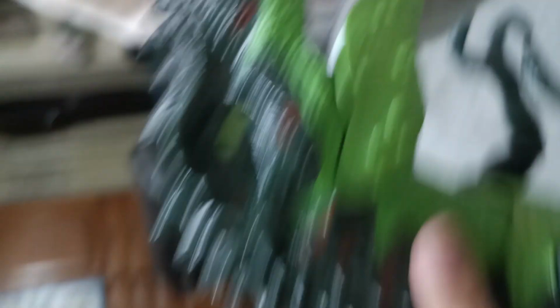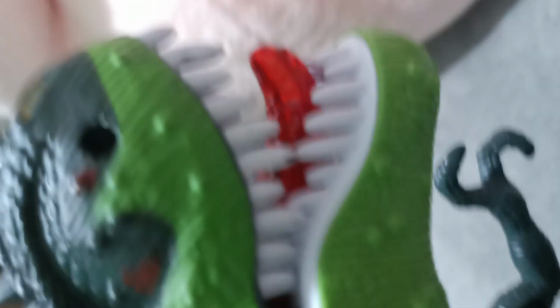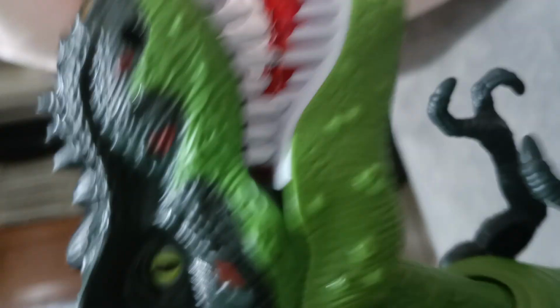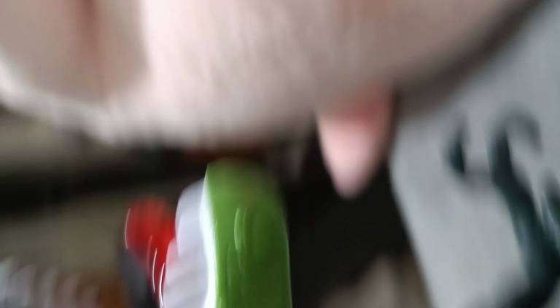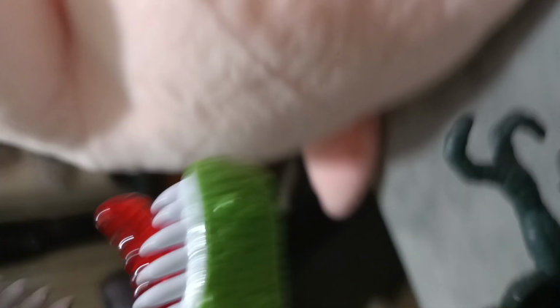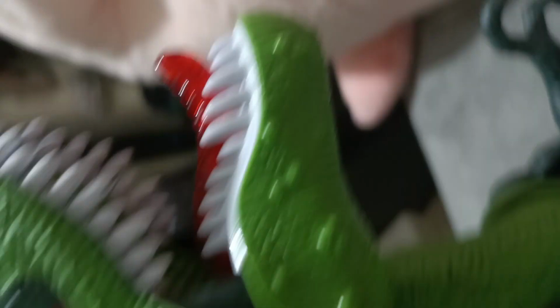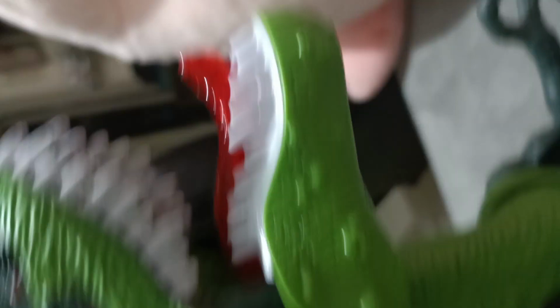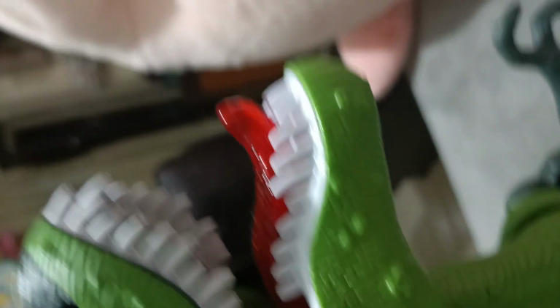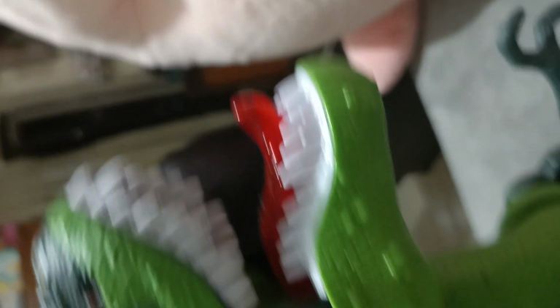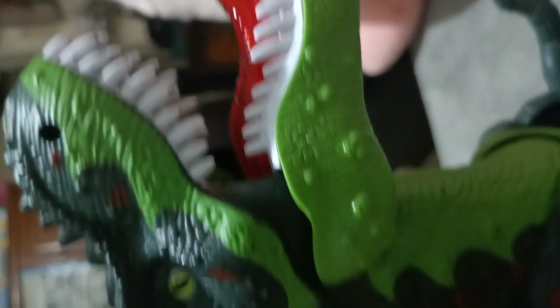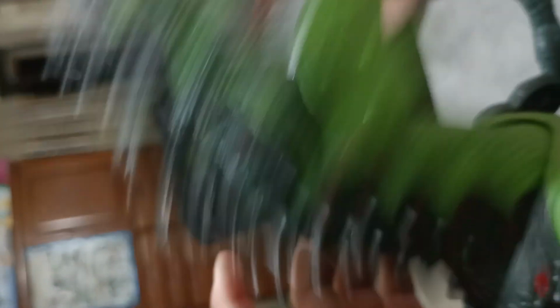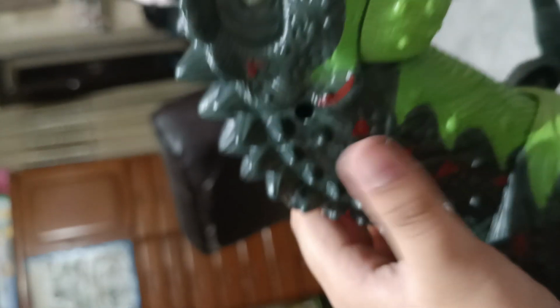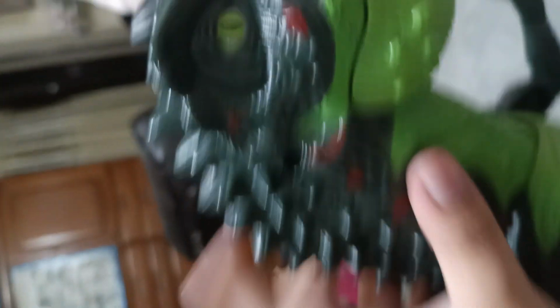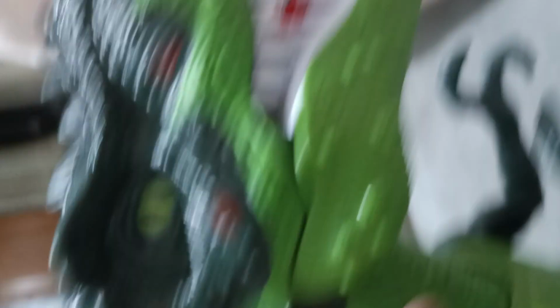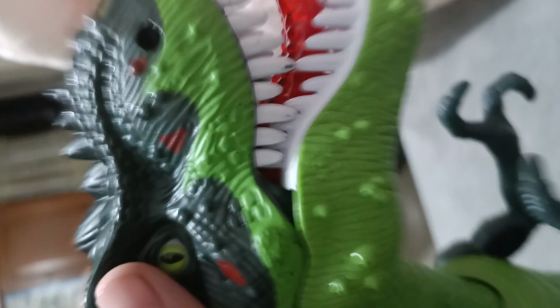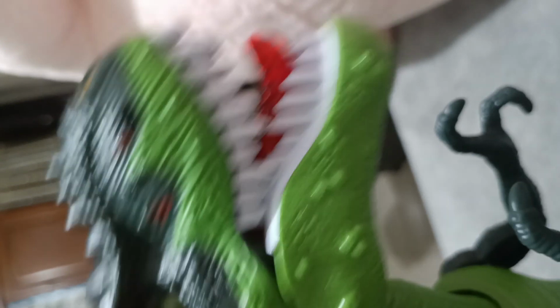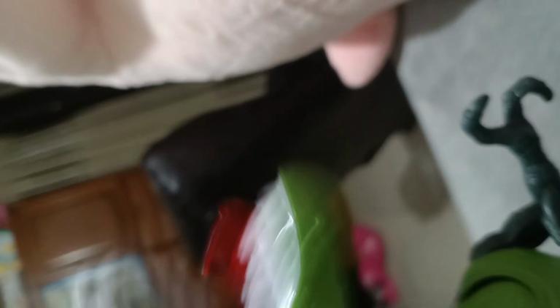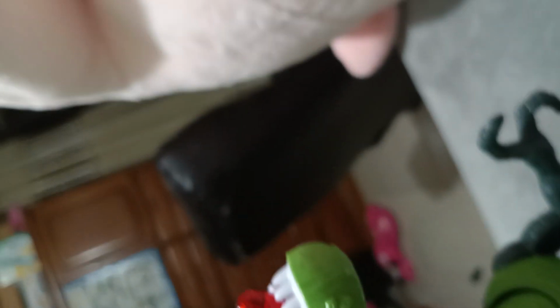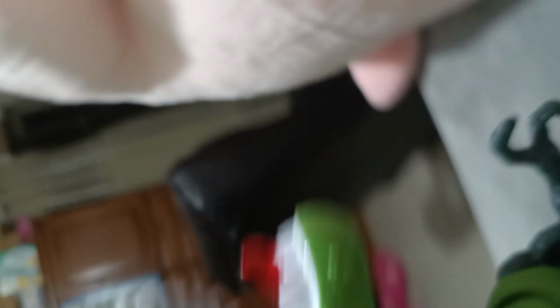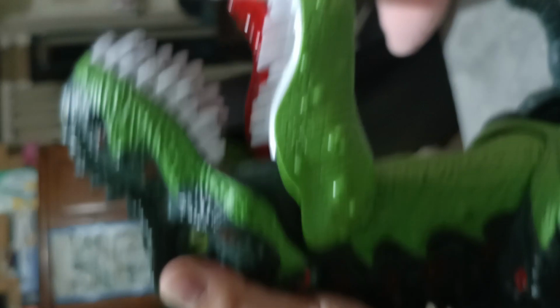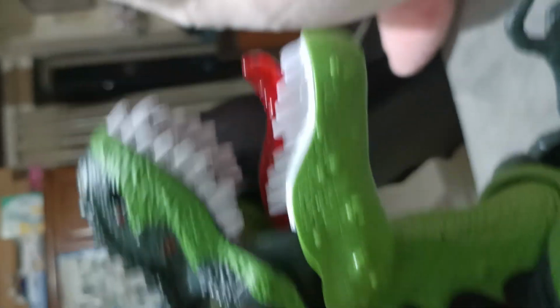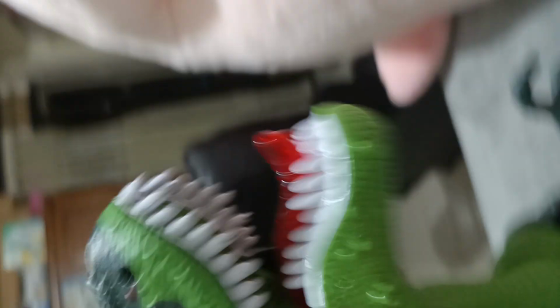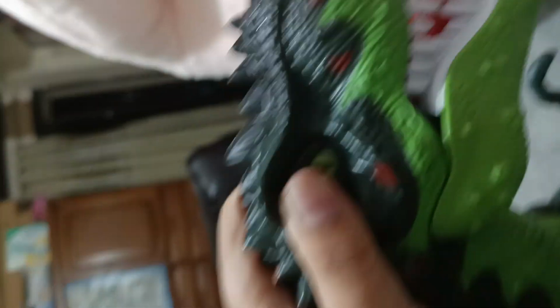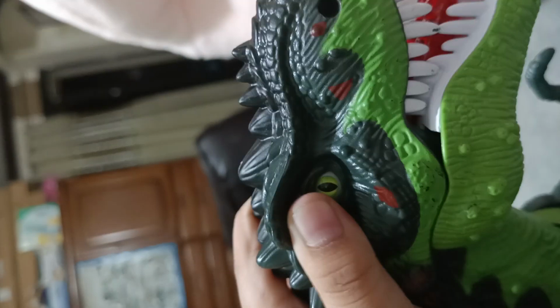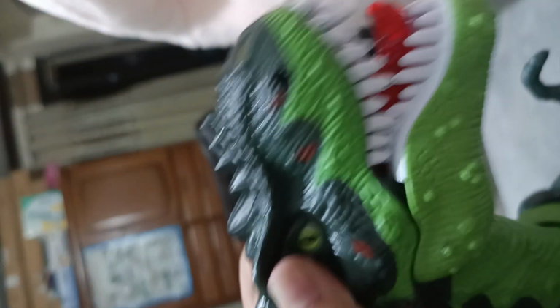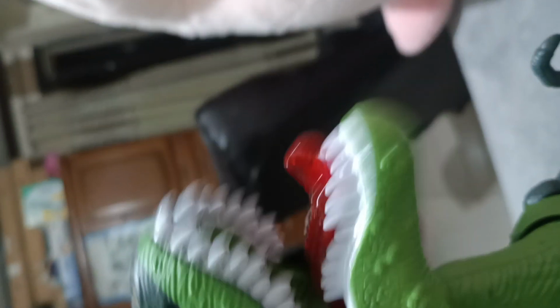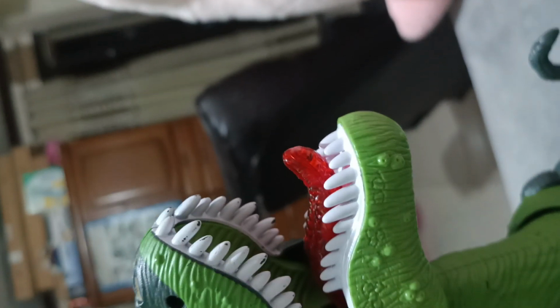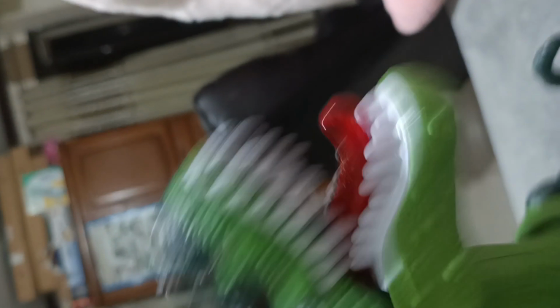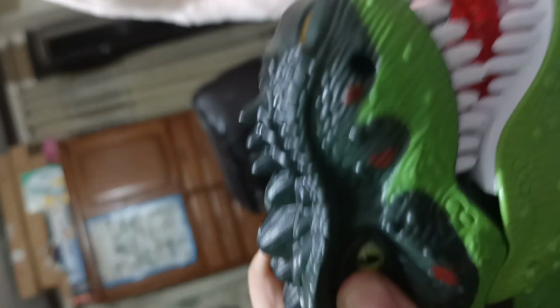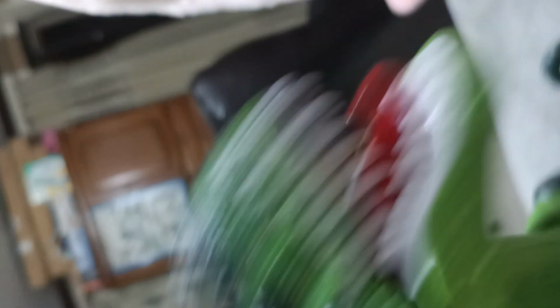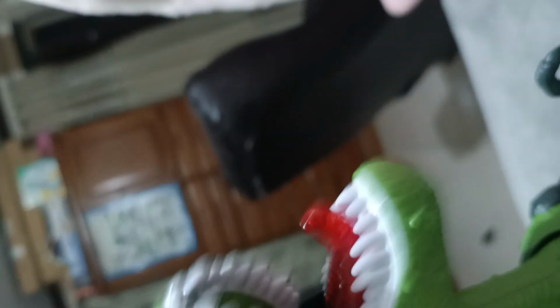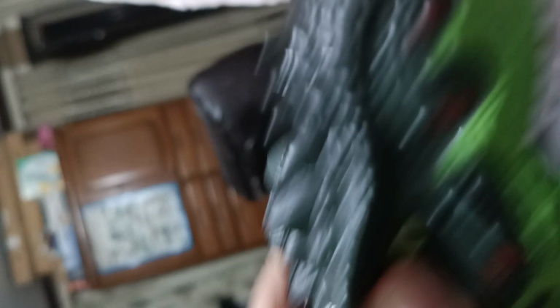So when you put it down, it moves back to its jaw, because it drops for animation.